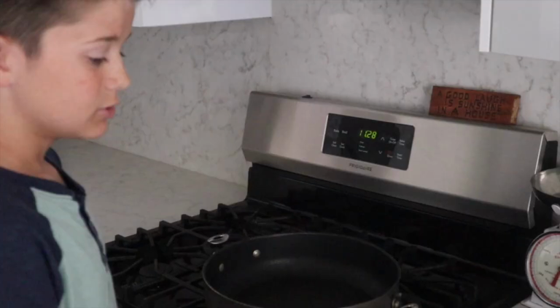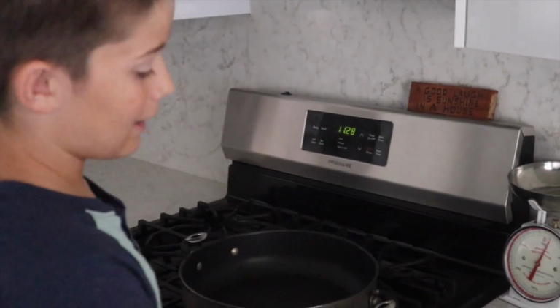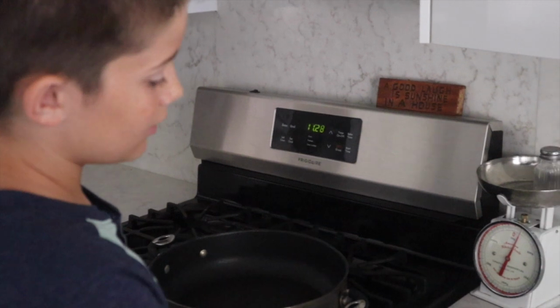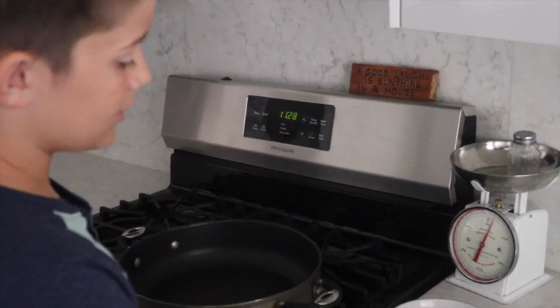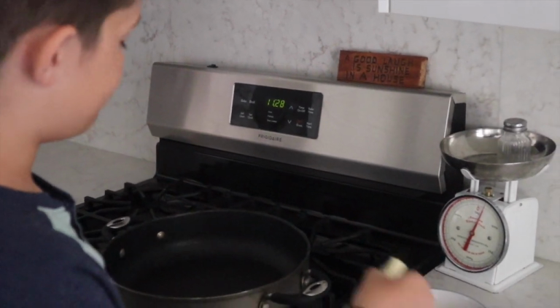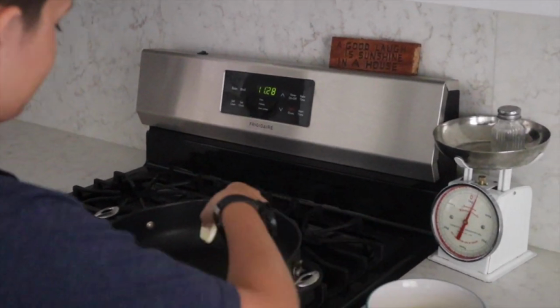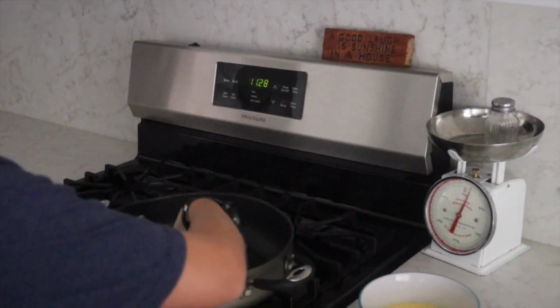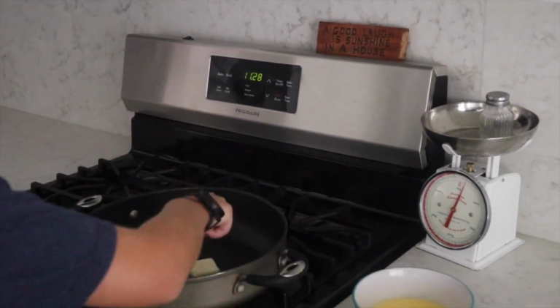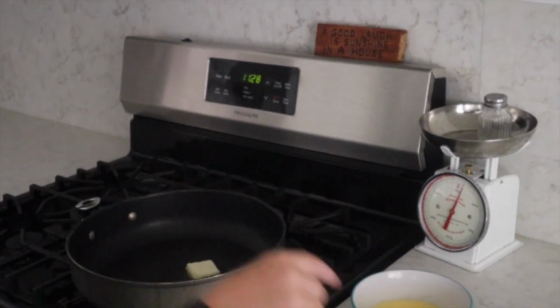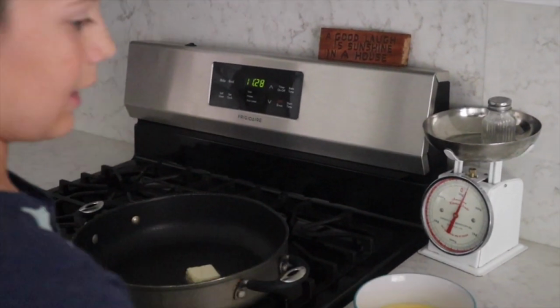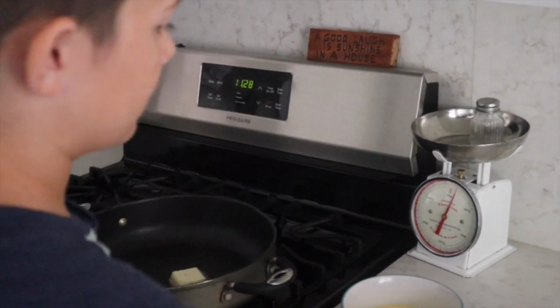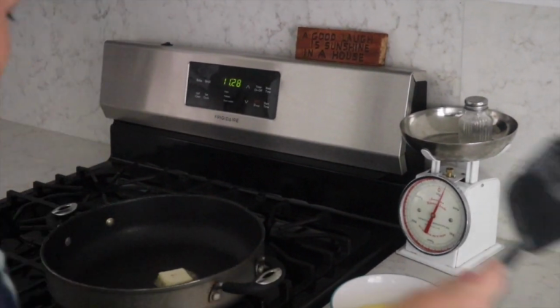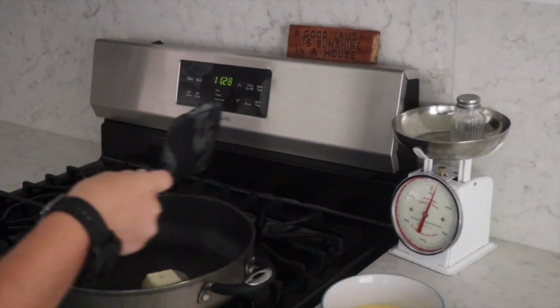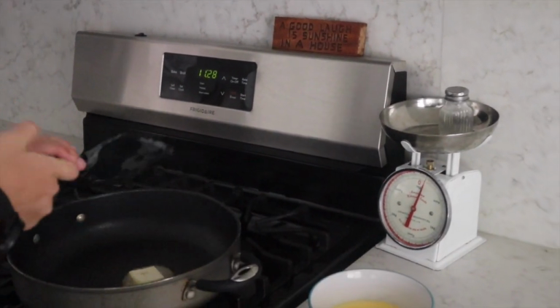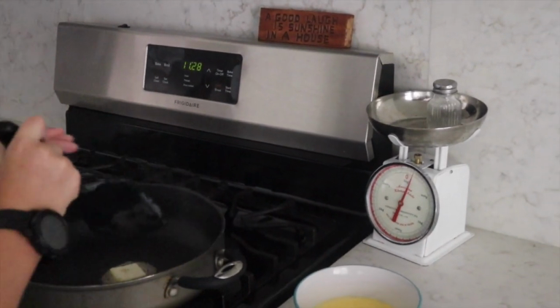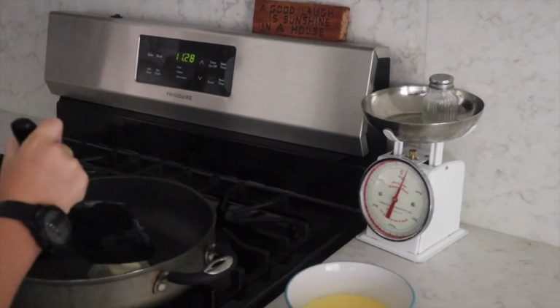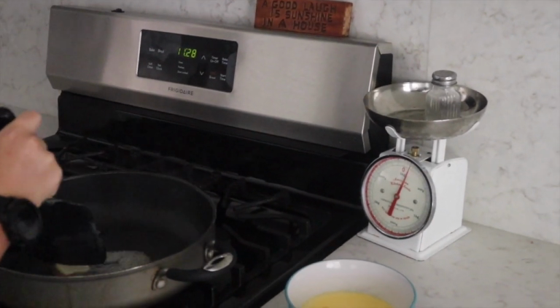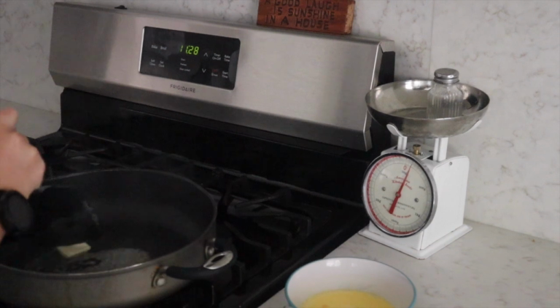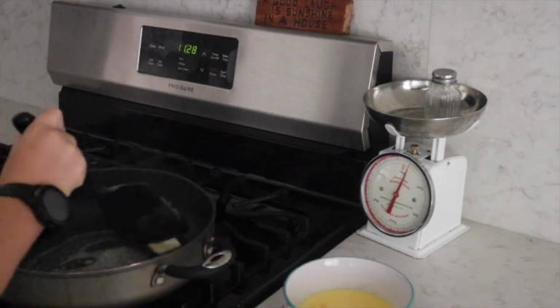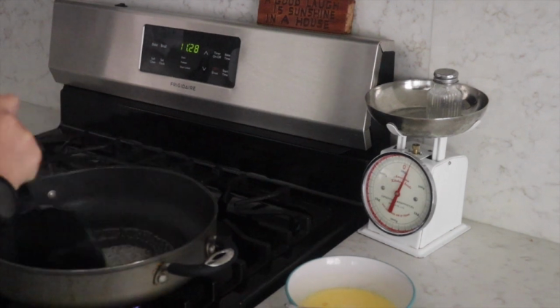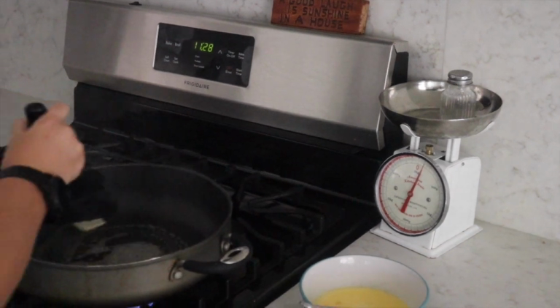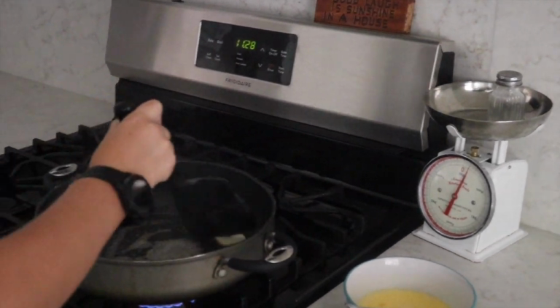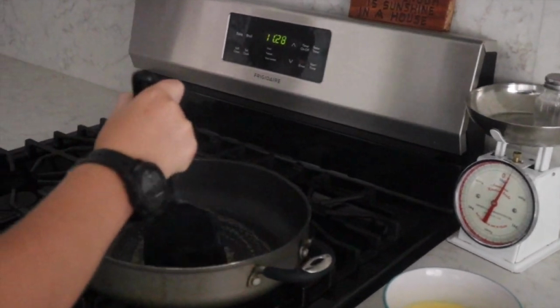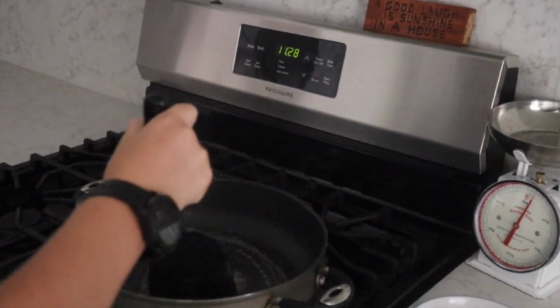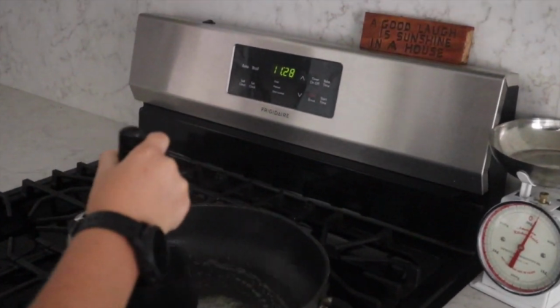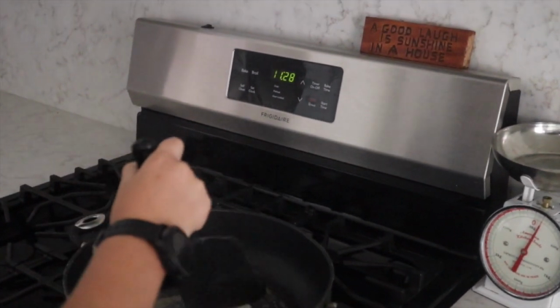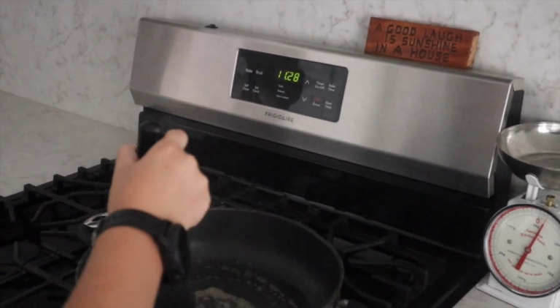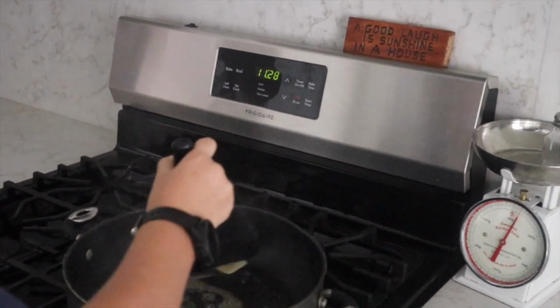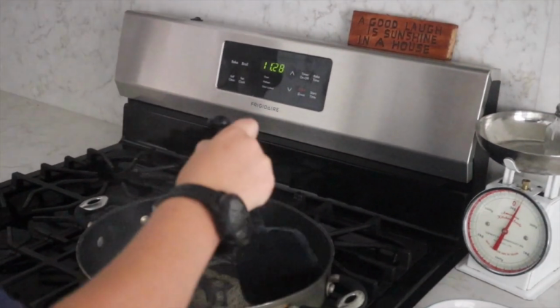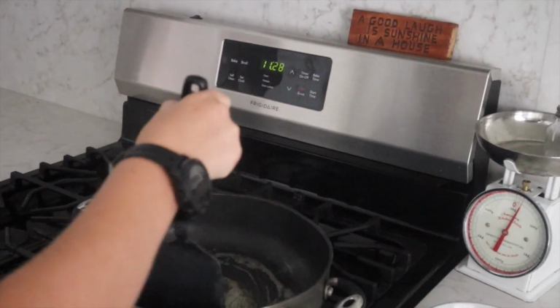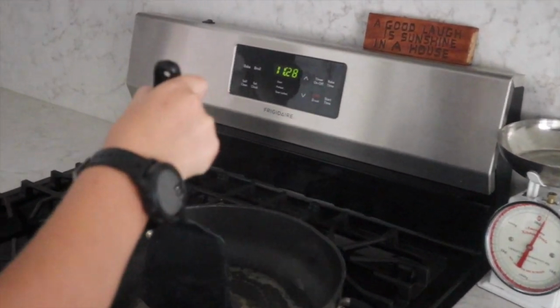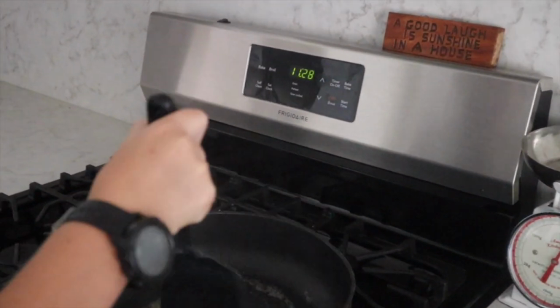Now you're going to put the butter in and then spread it around to get the whole pan nice and buttery. Make sure the butter is all melted.